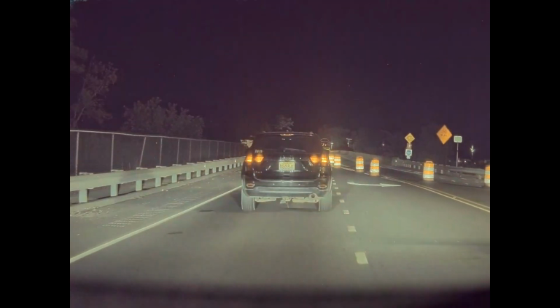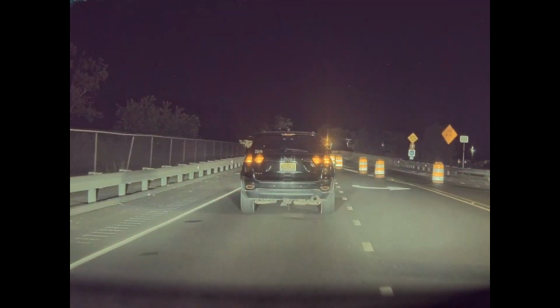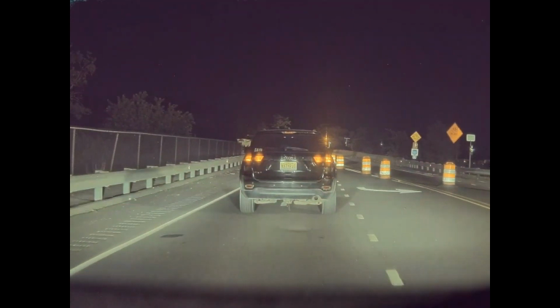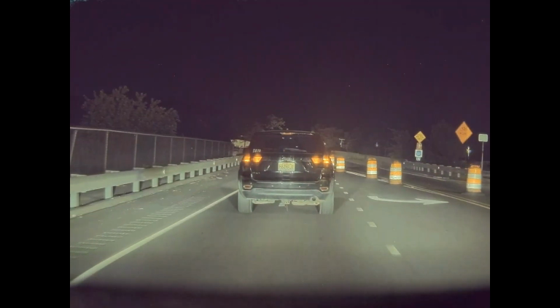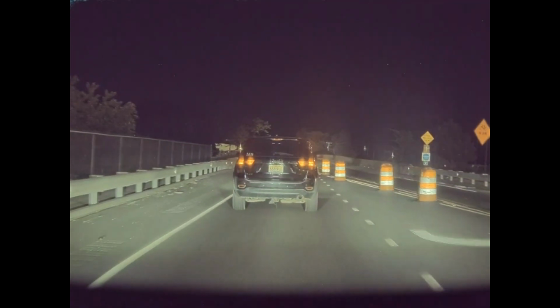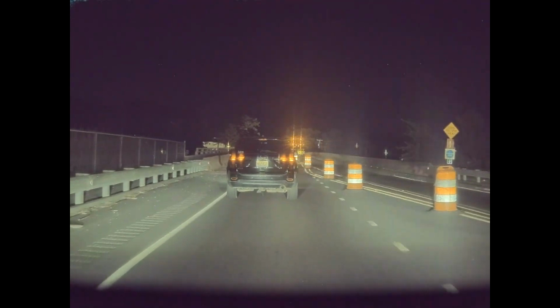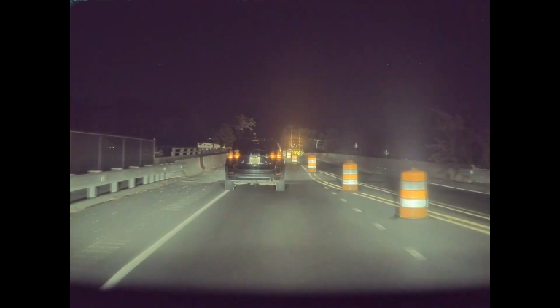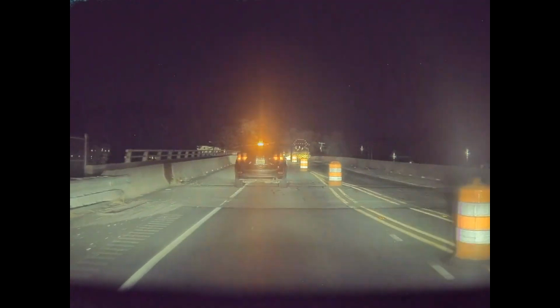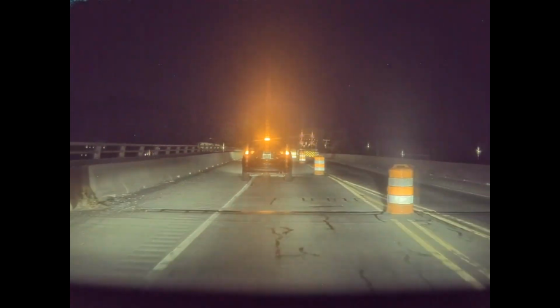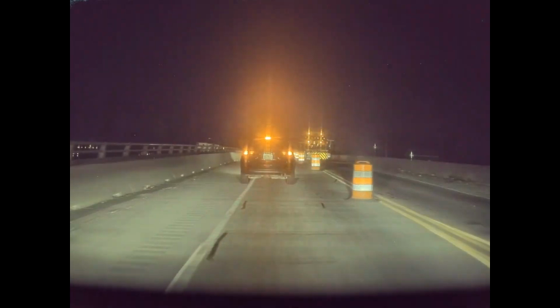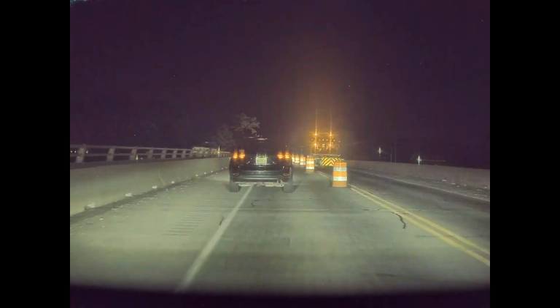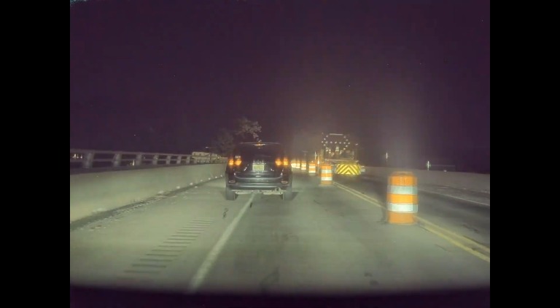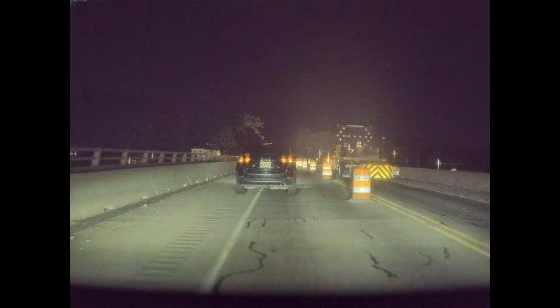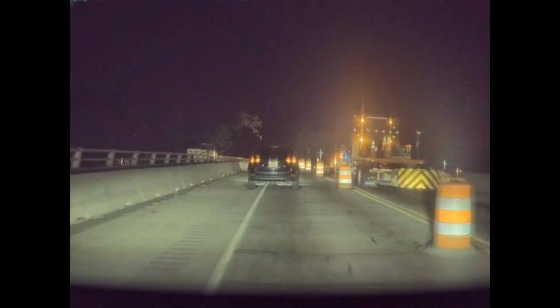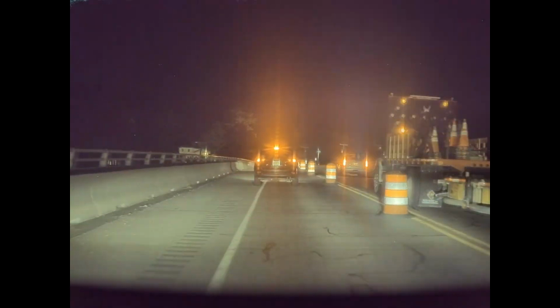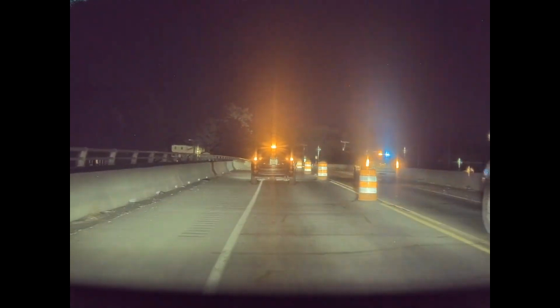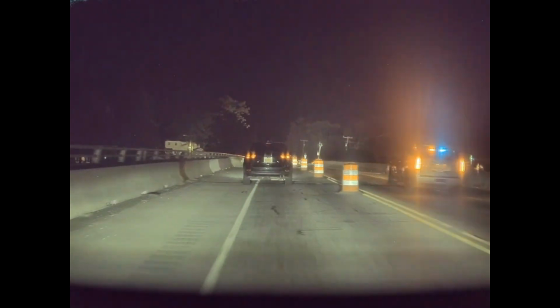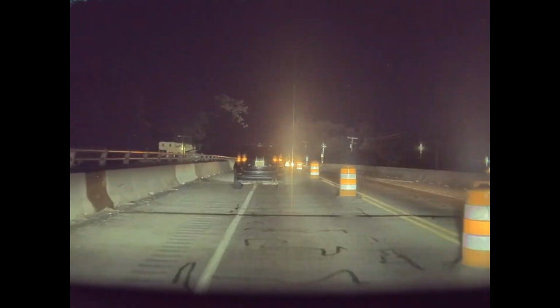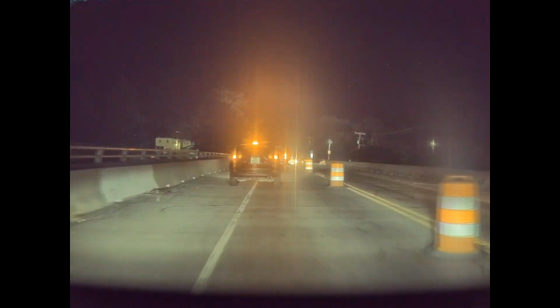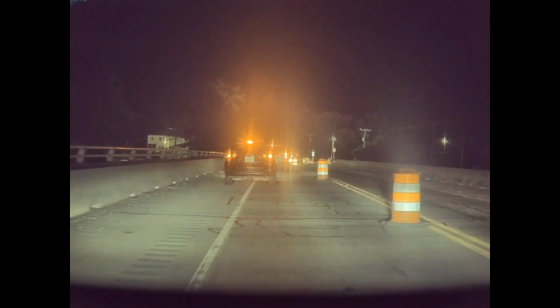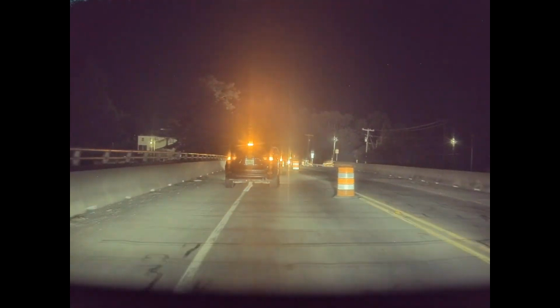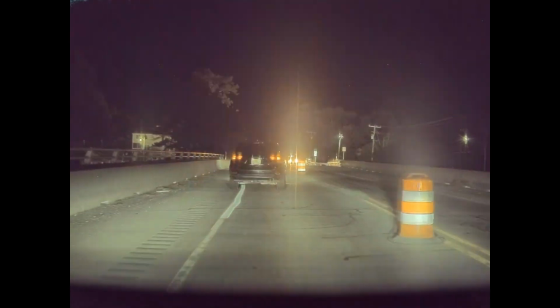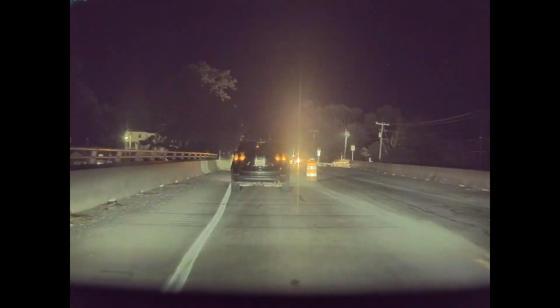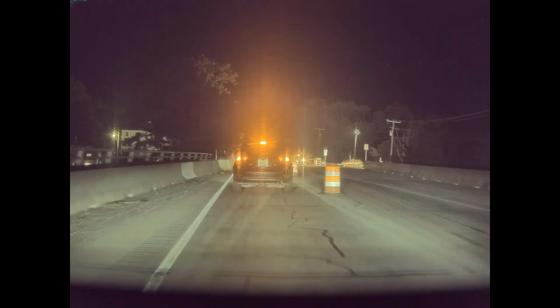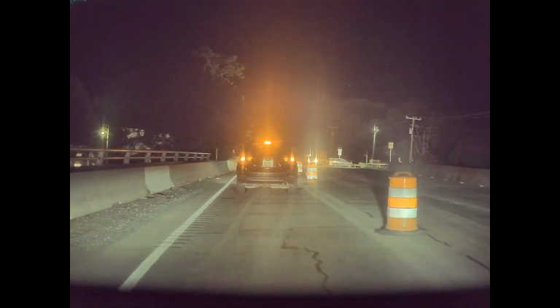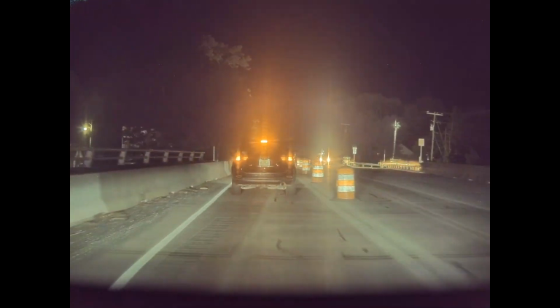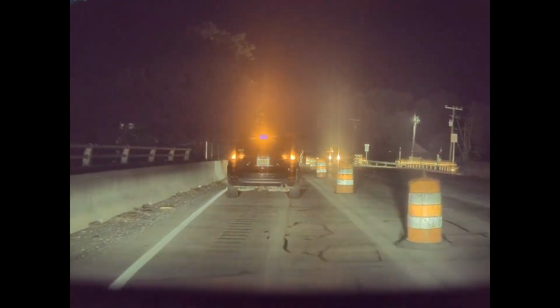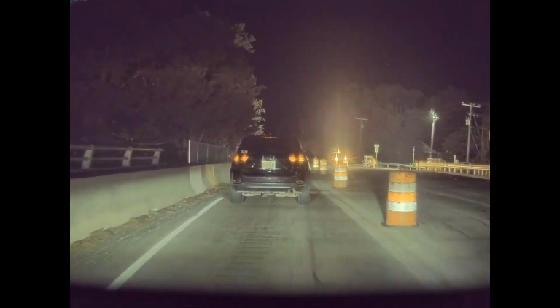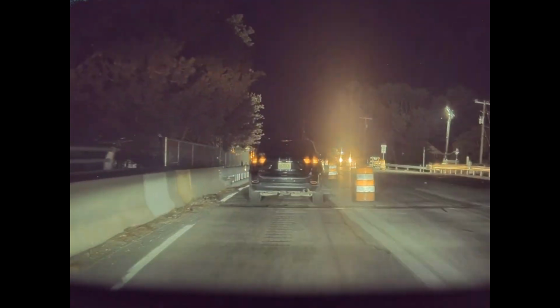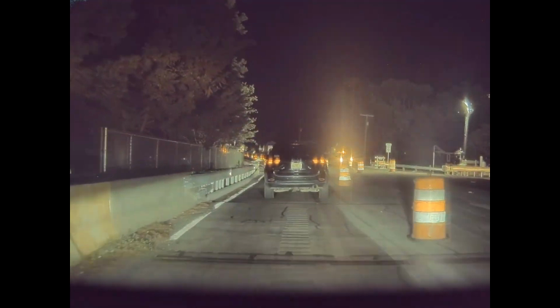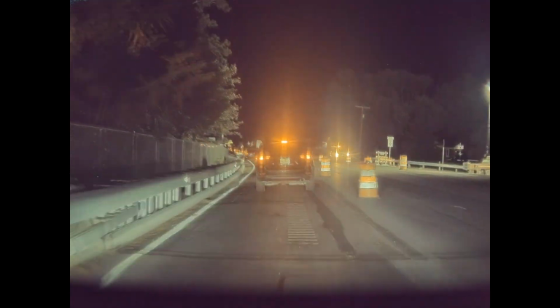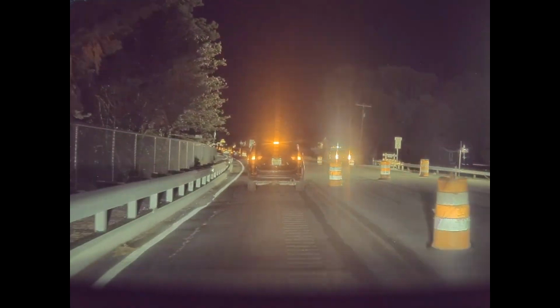I've sped up this part of the video to four times speed, so watch it for the next 40 seconds or so with FSD picking its way through the construction zone between the cones and the curb.